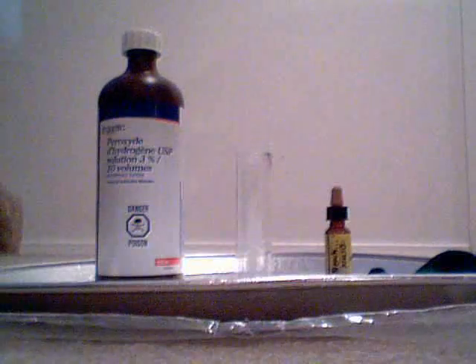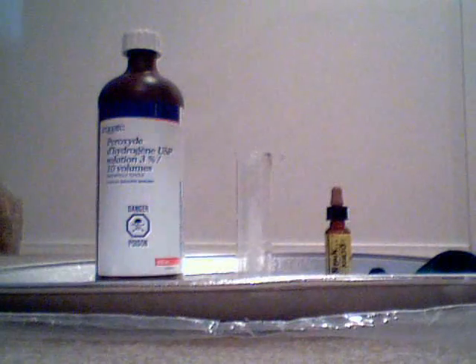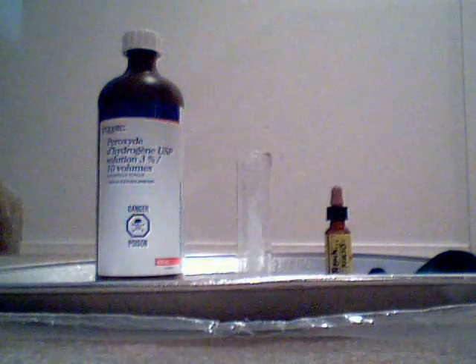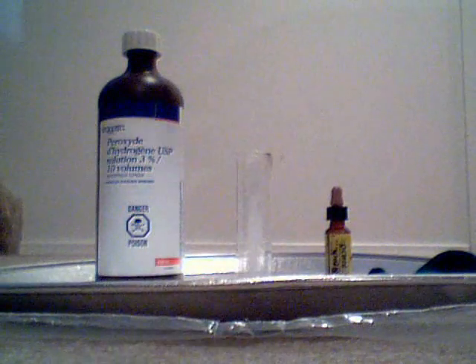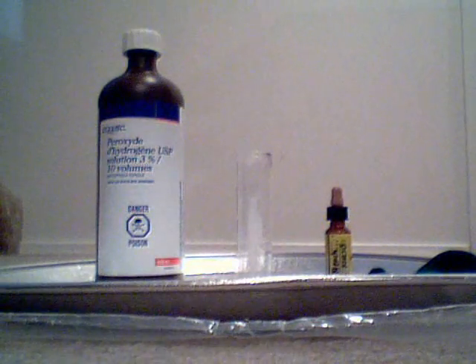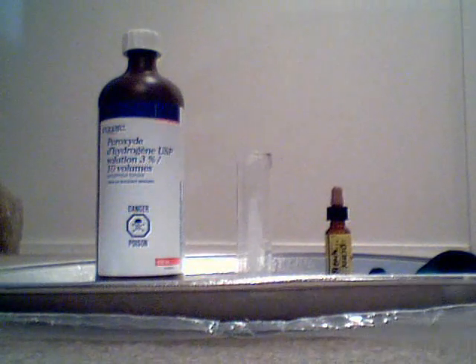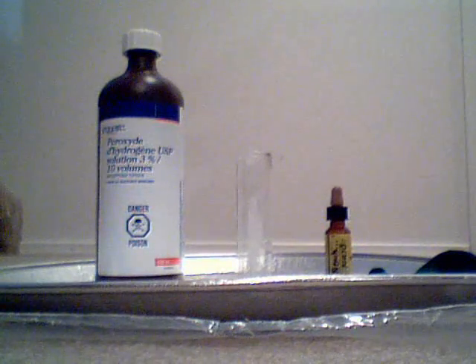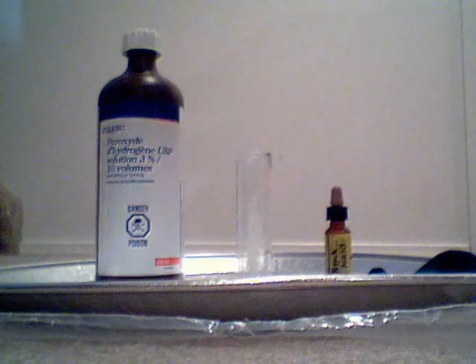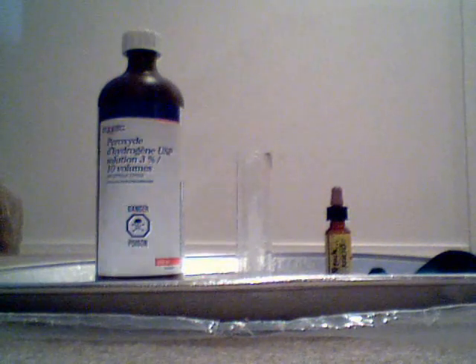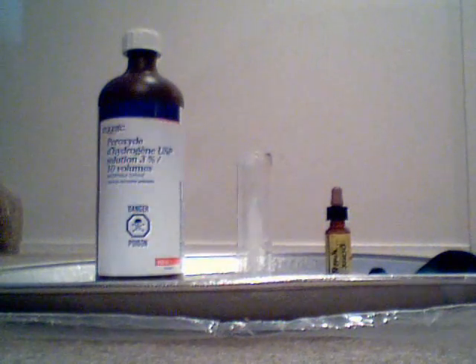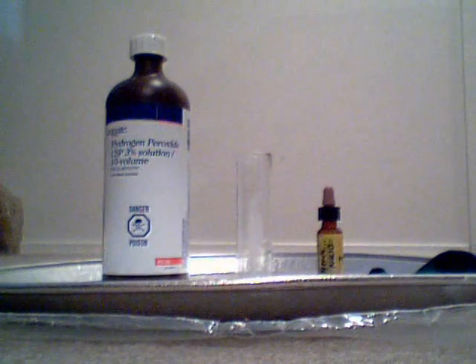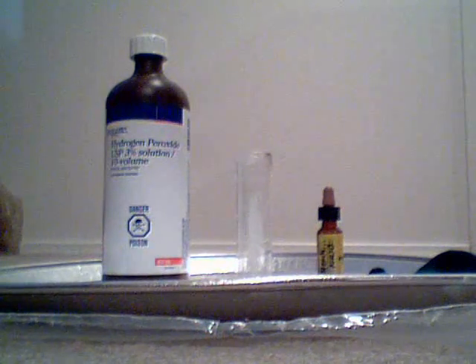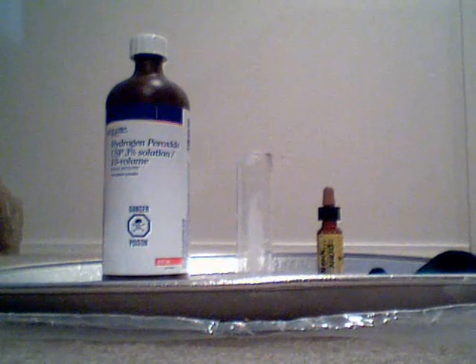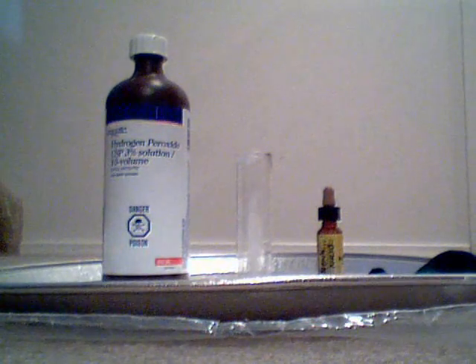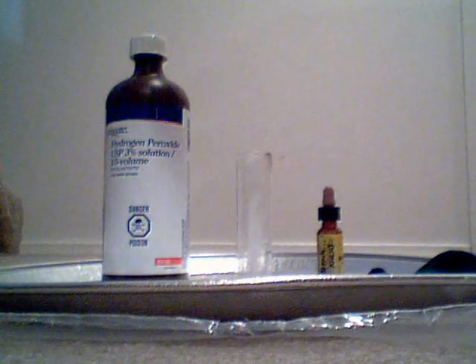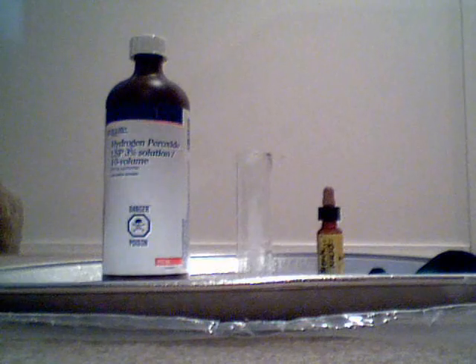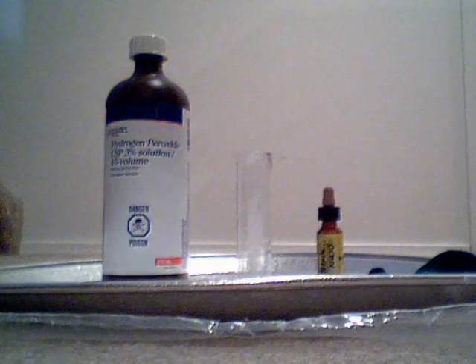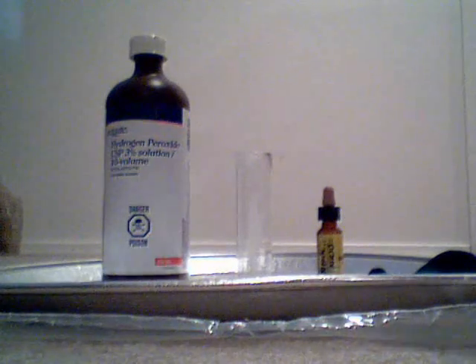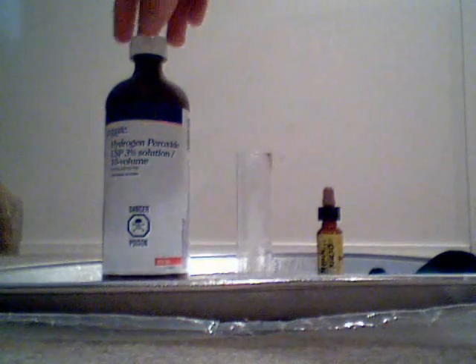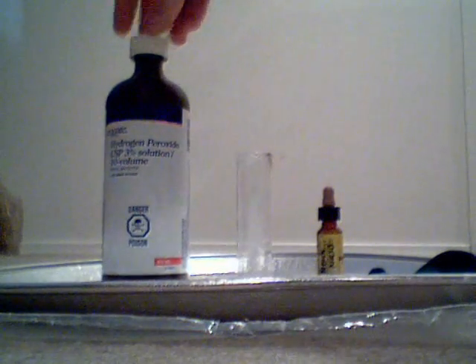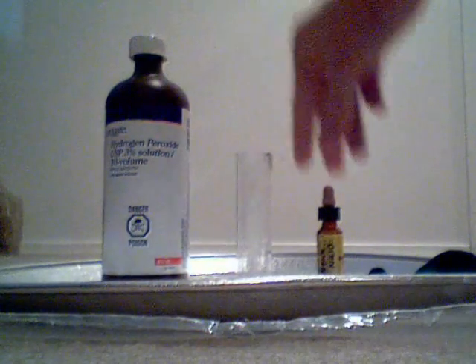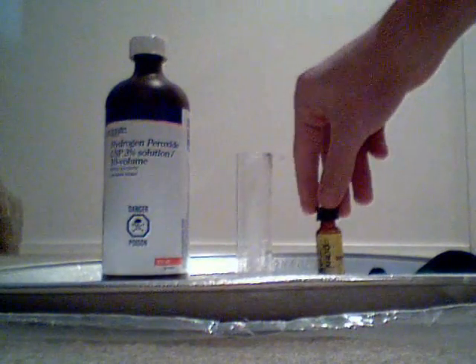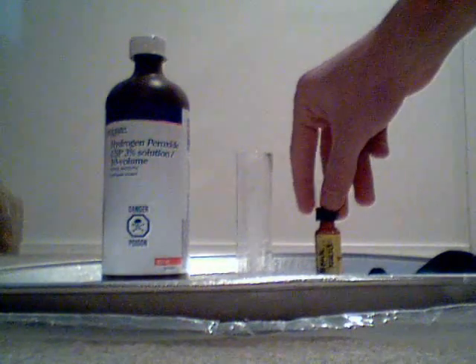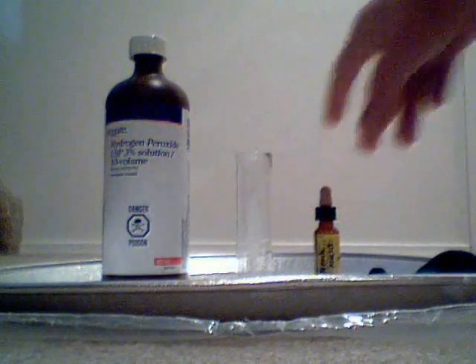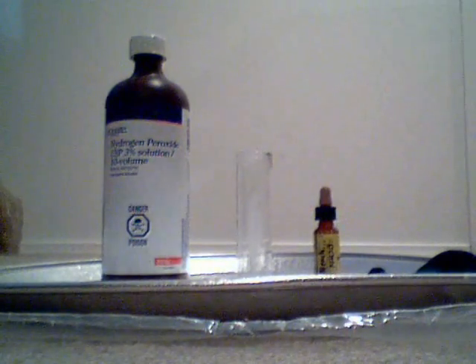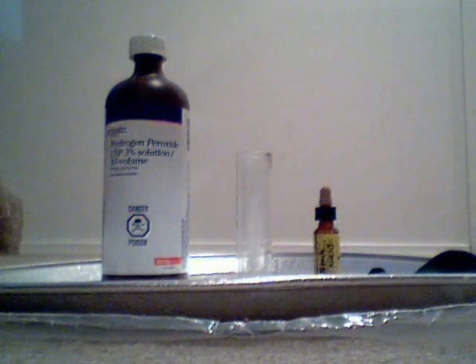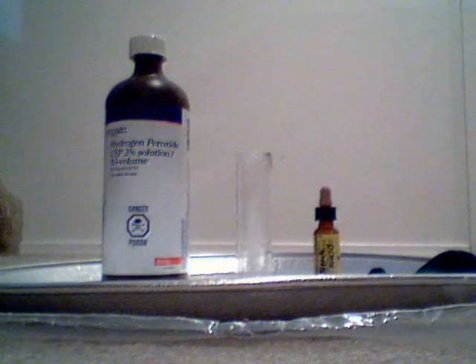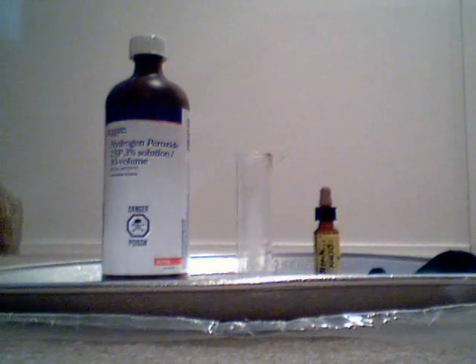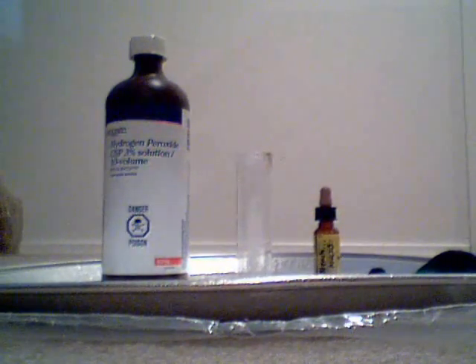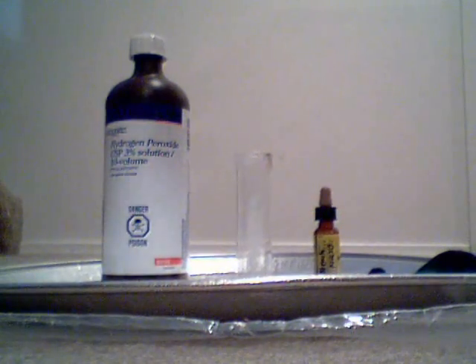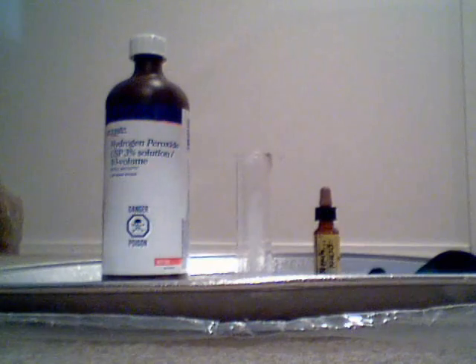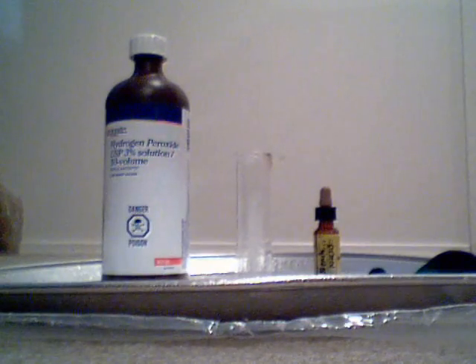Hello and welcome to another Hazmat Labs video. Today we will be mixing hydrogen peroxide and bleach to make oxygen gas and salt water.